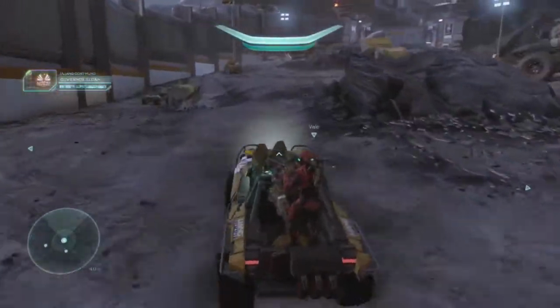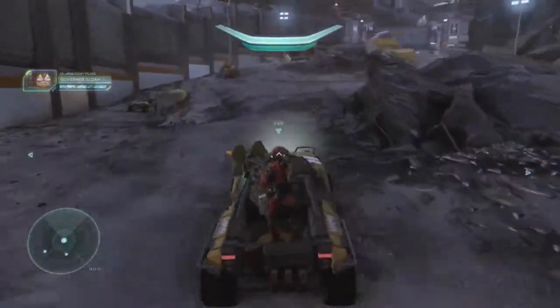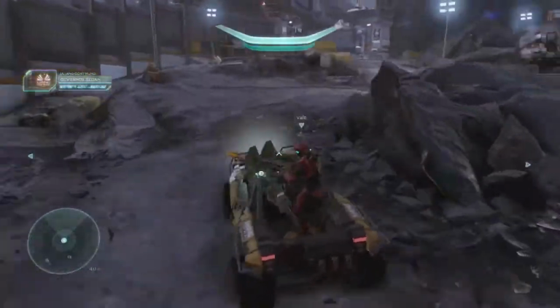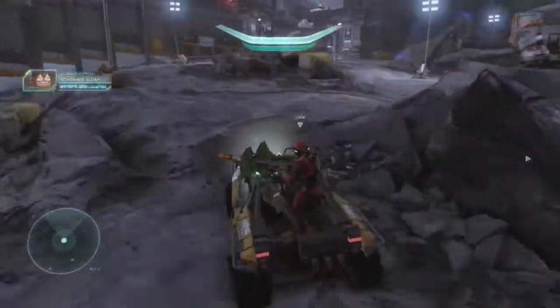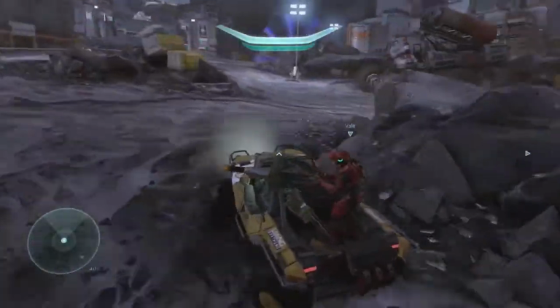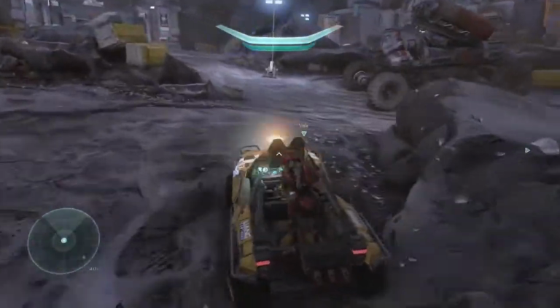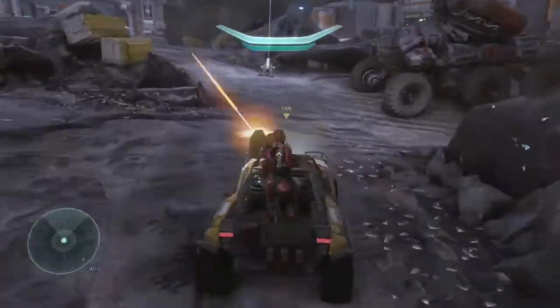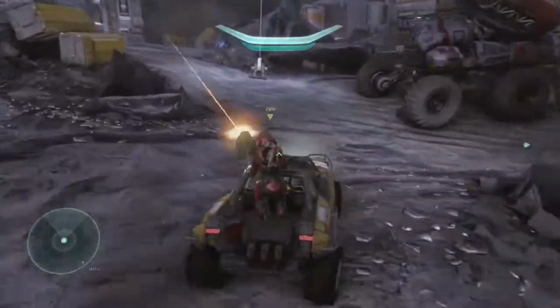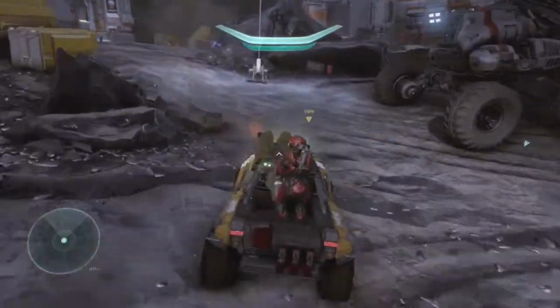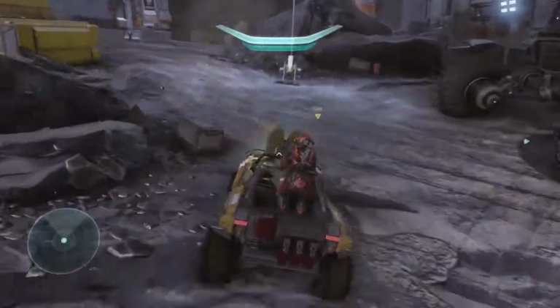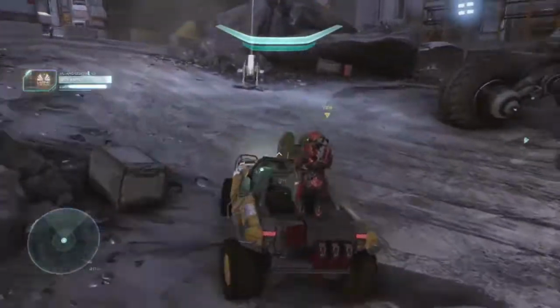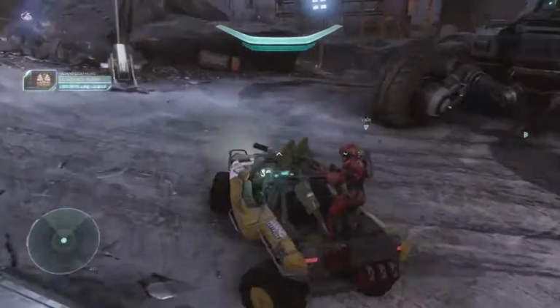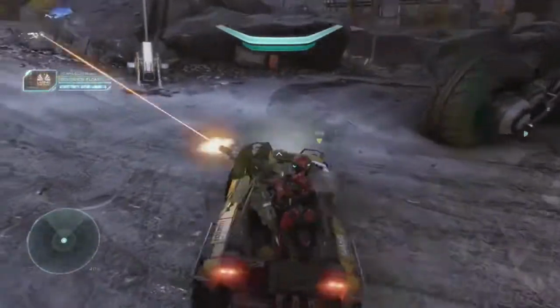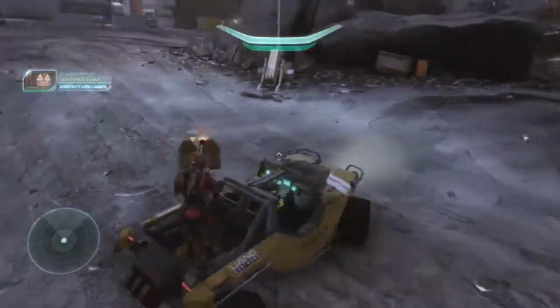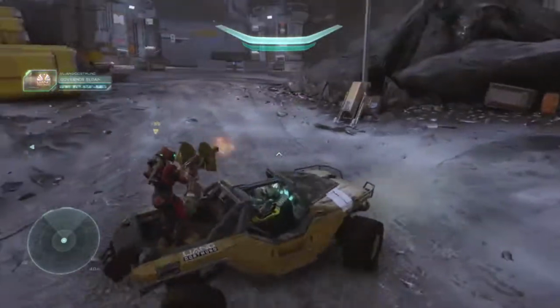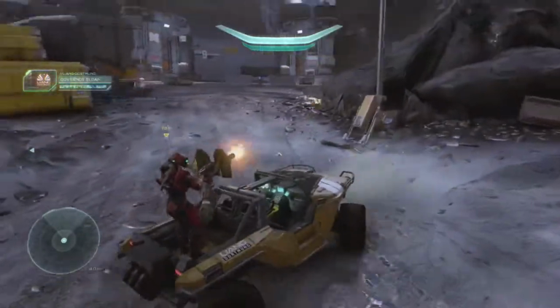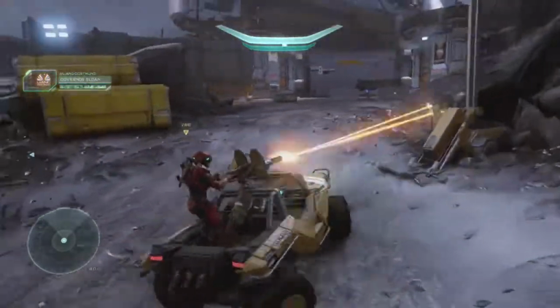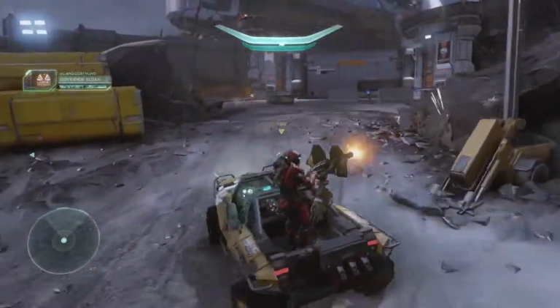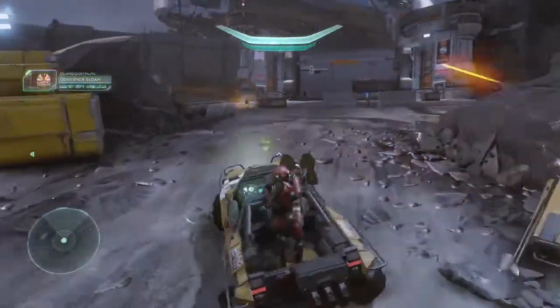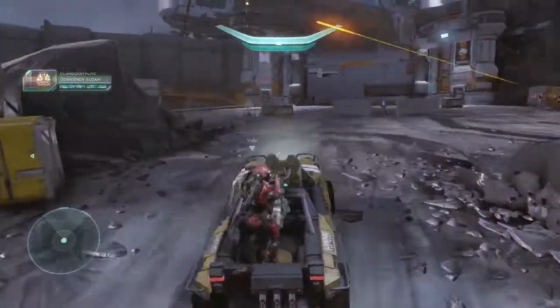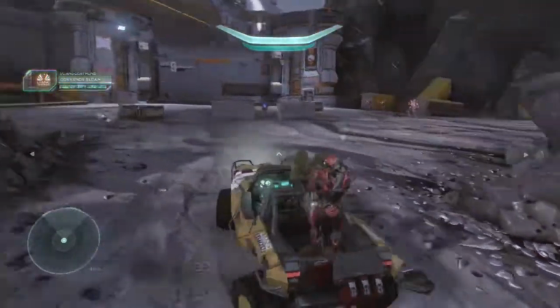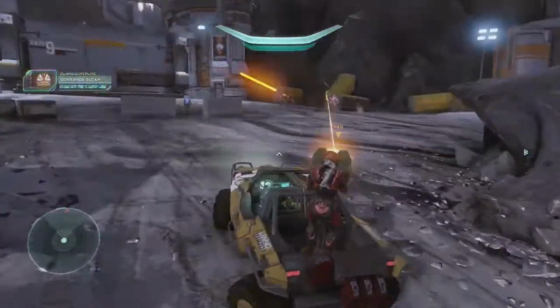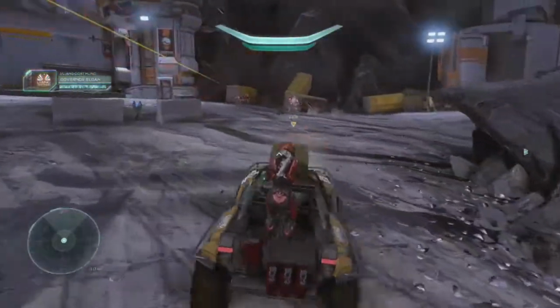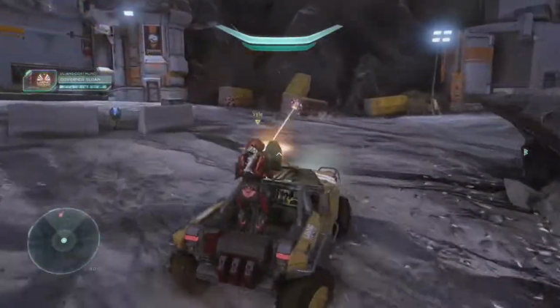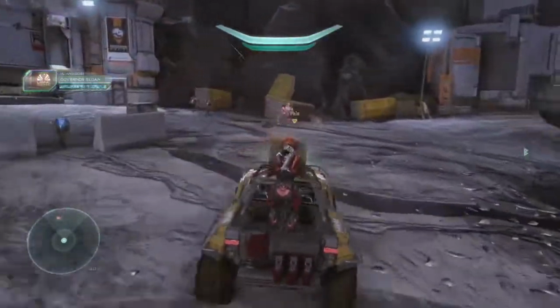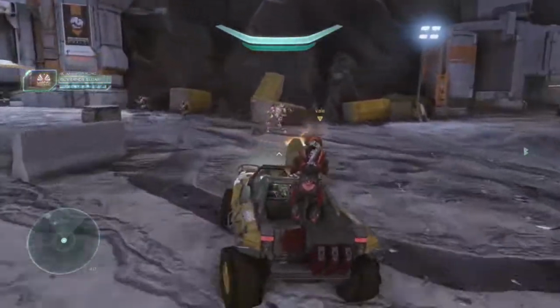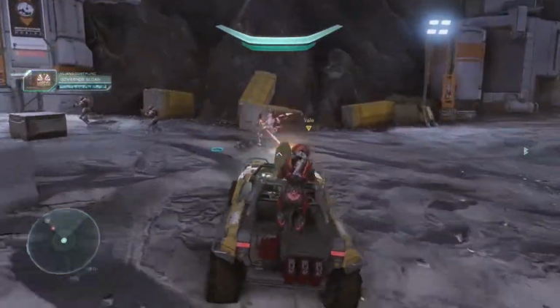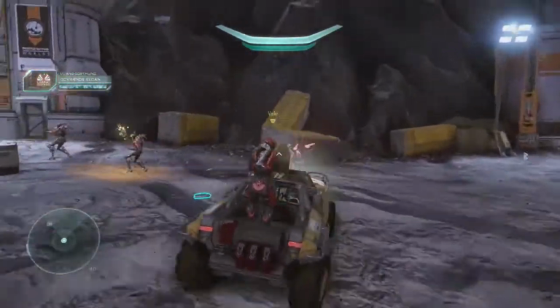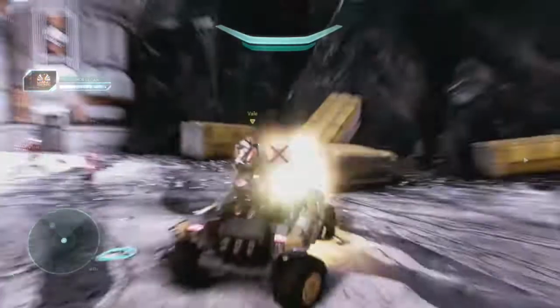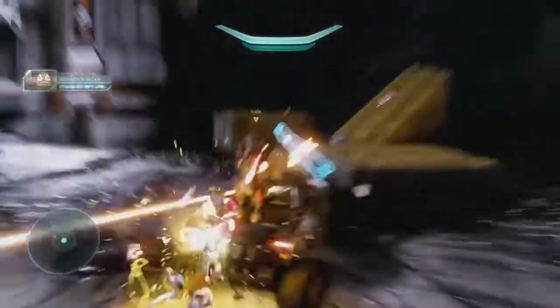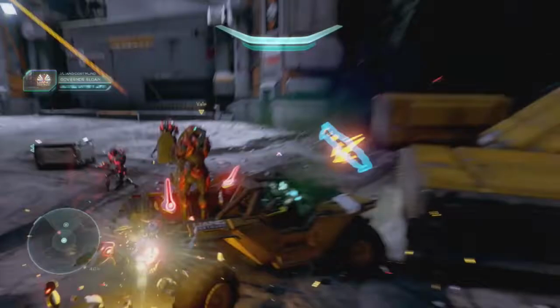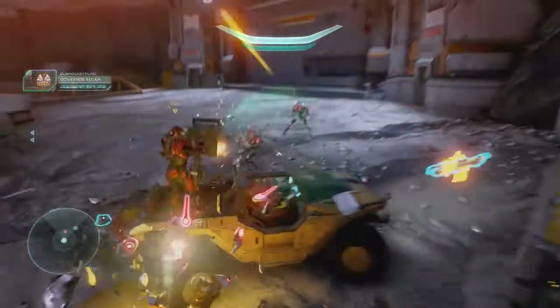Alright, back to easy. Up here, there's a soldier and a few crawlers you want to take out. After that, two soldiers and a turret captain spawn. Once they're dead, the final battle starts.